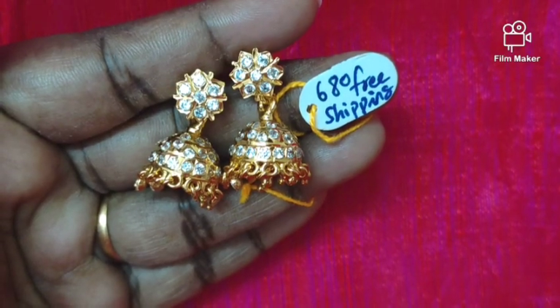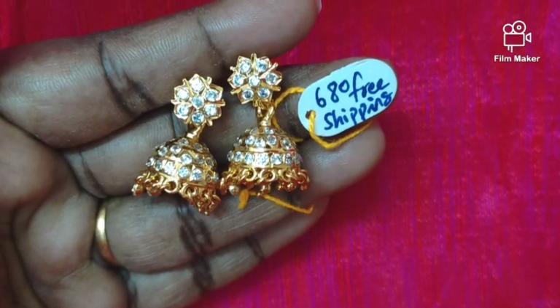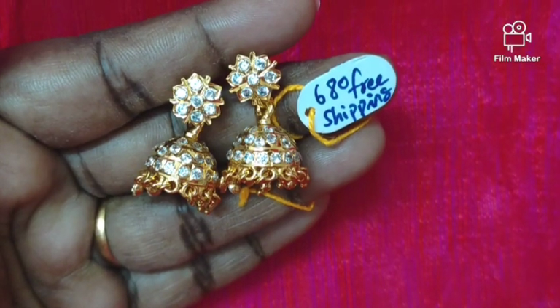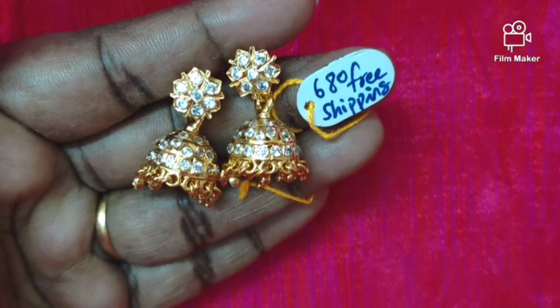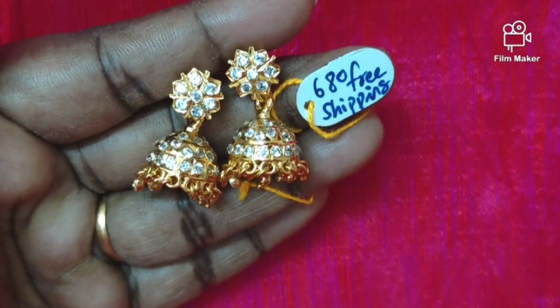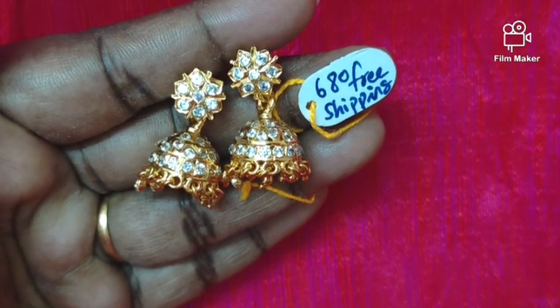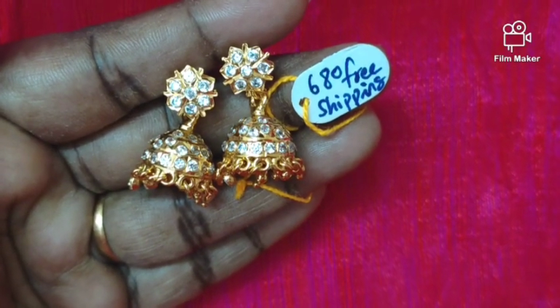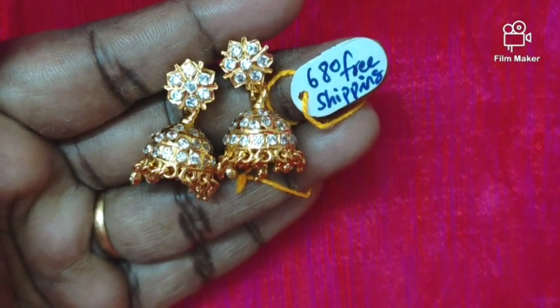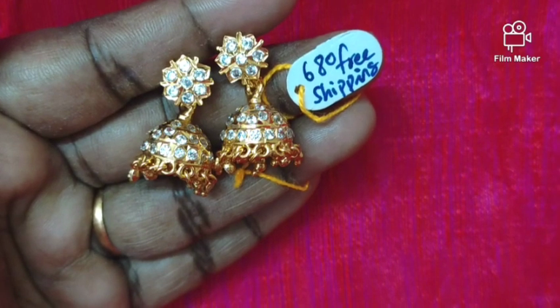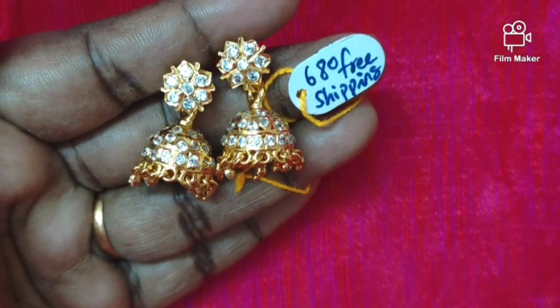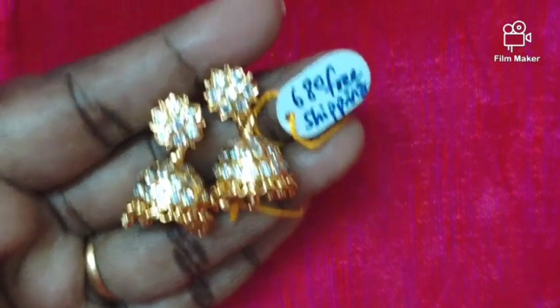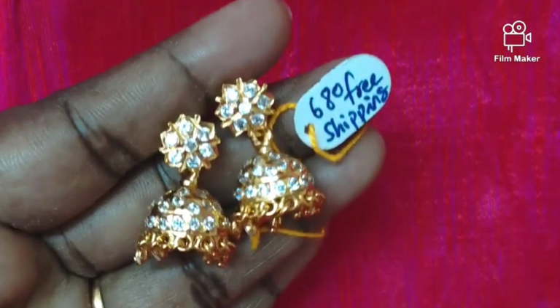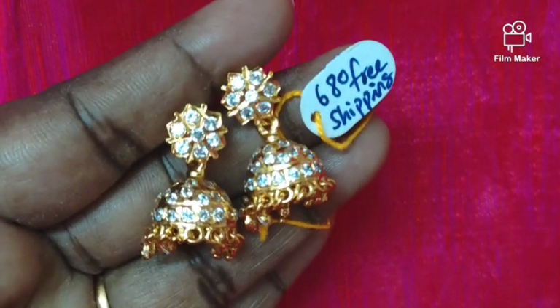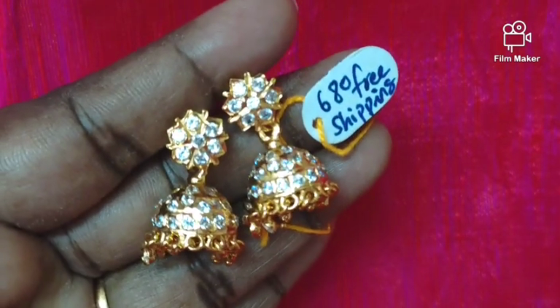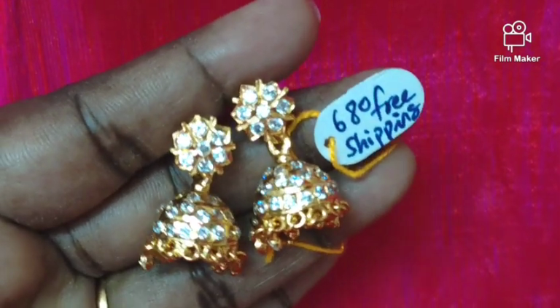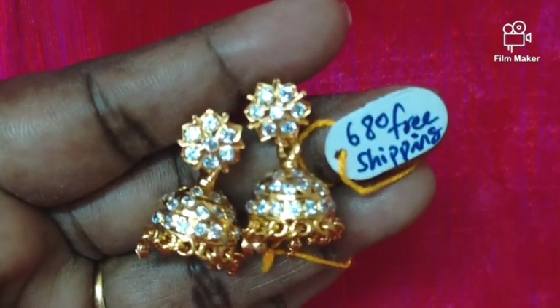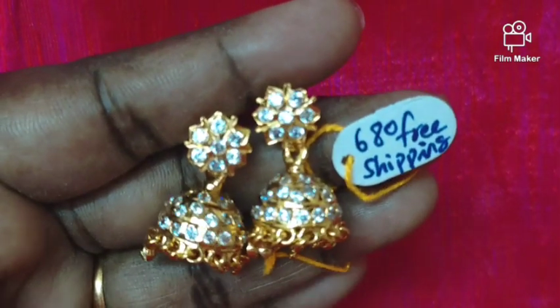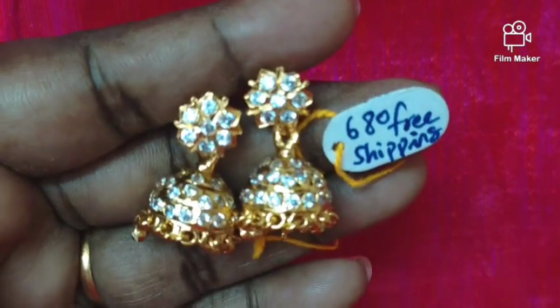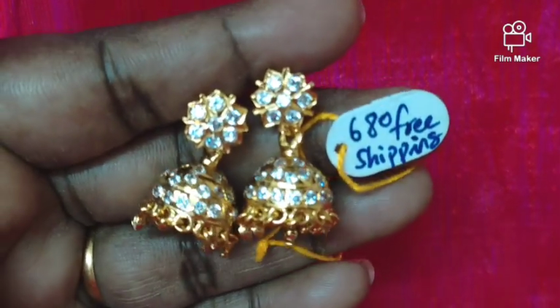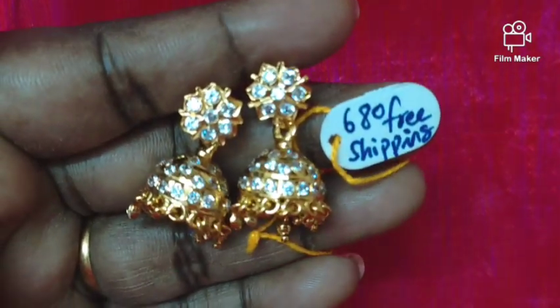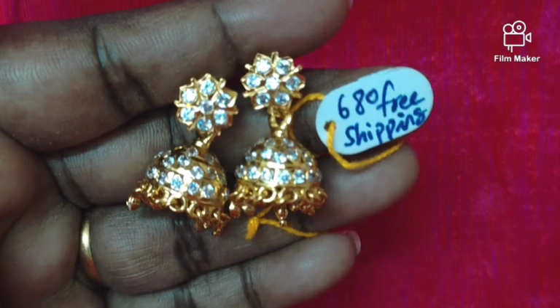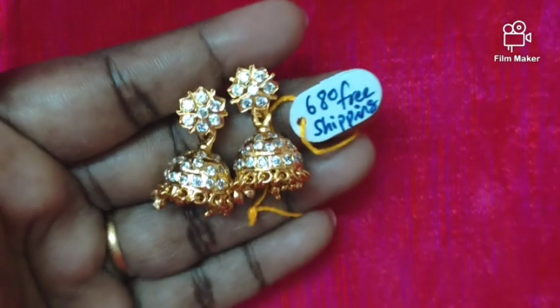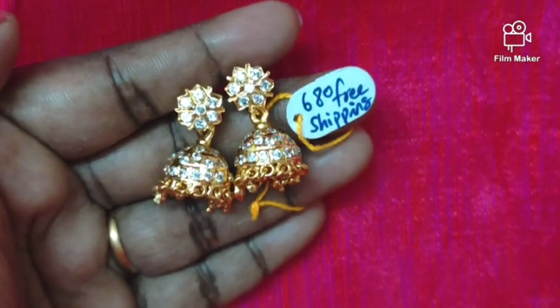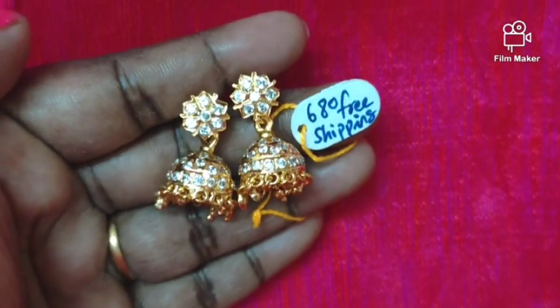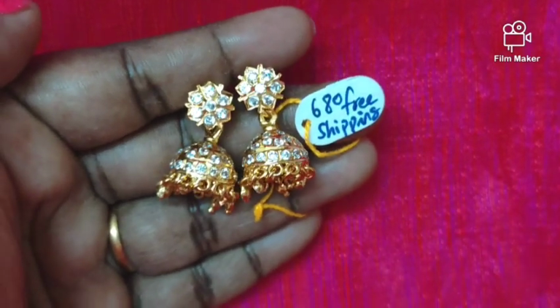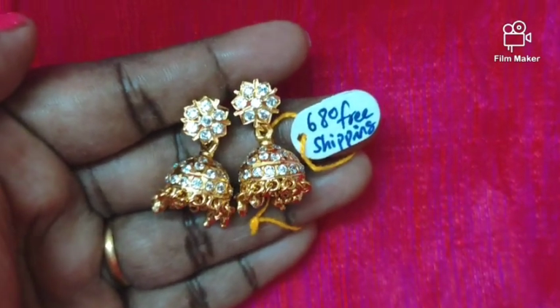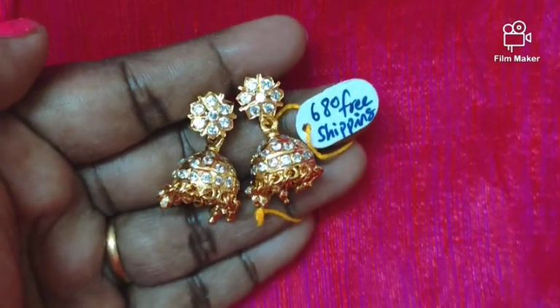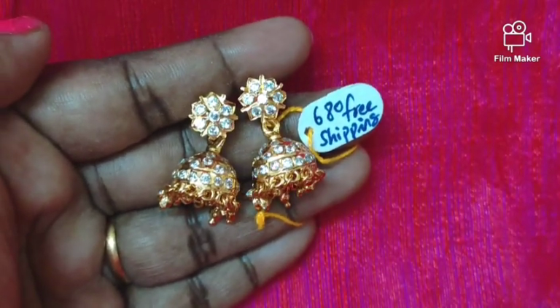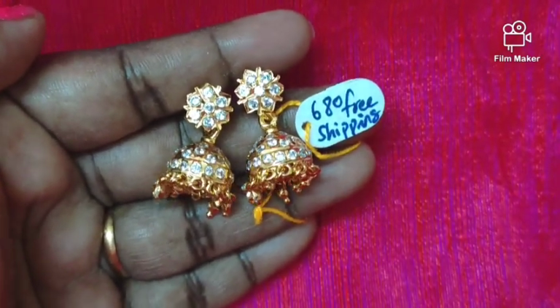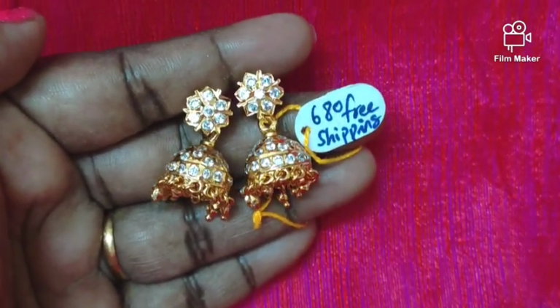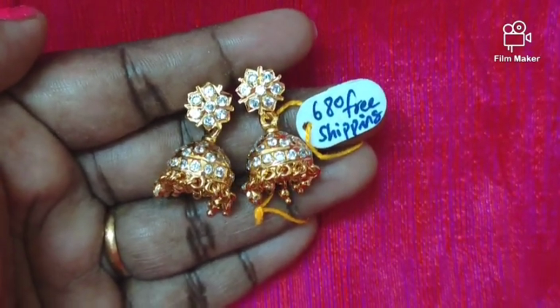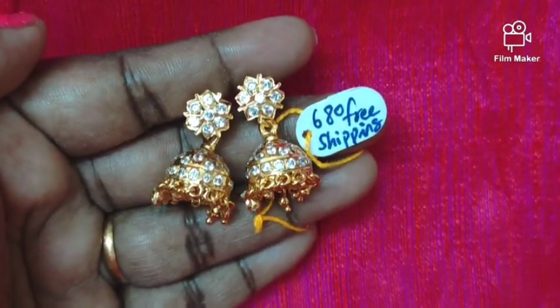The price is 680 rupees. You can buy at offer time. The price is very reasonable — you can buy a new collection.